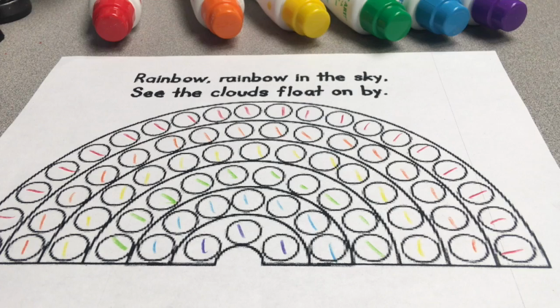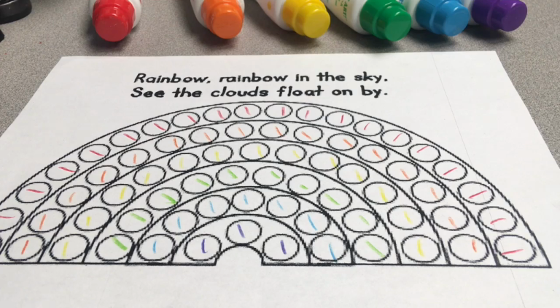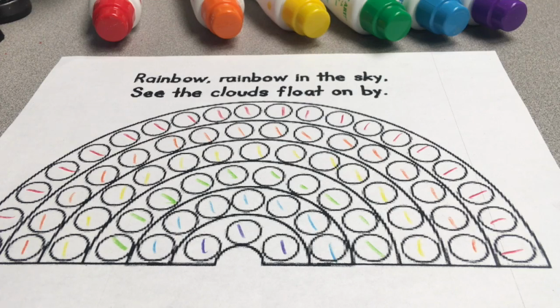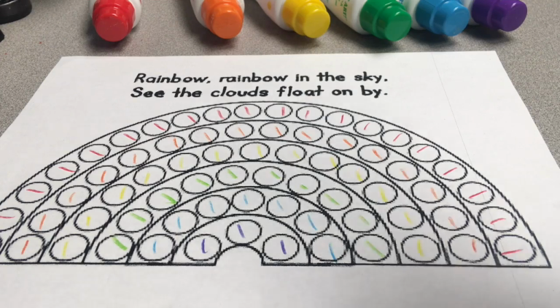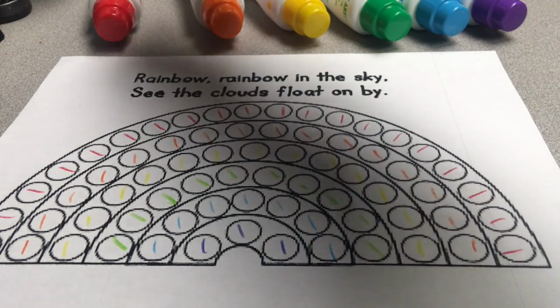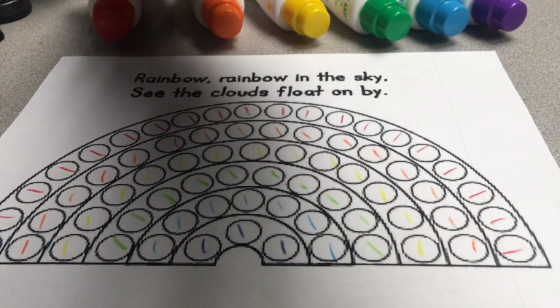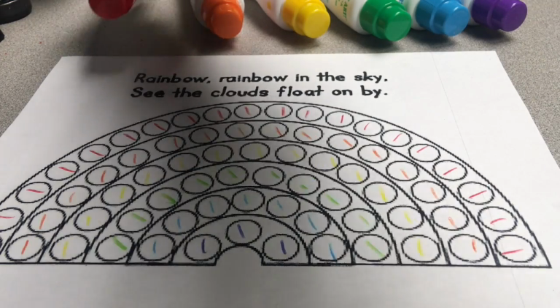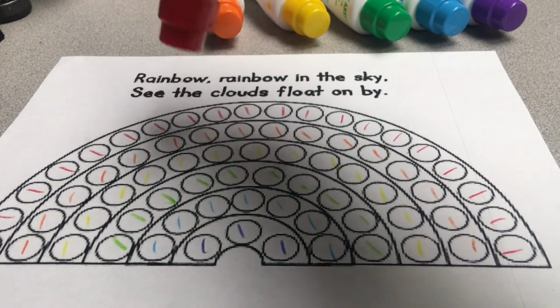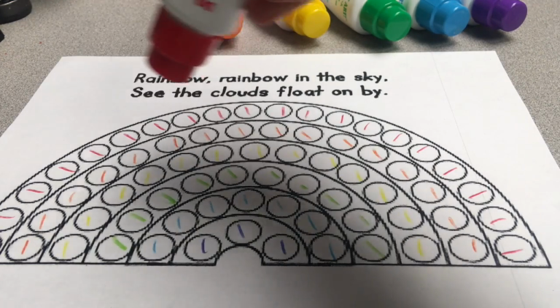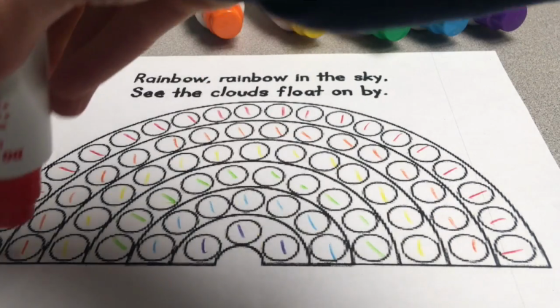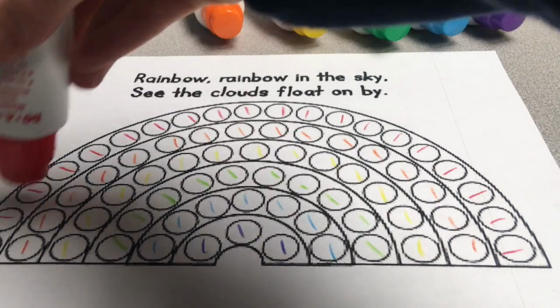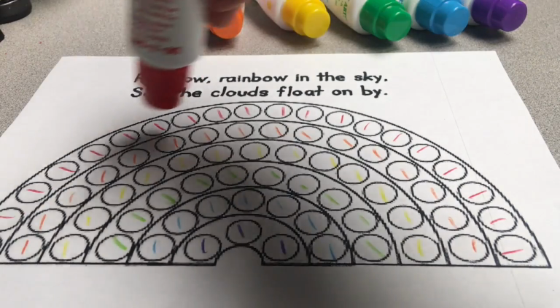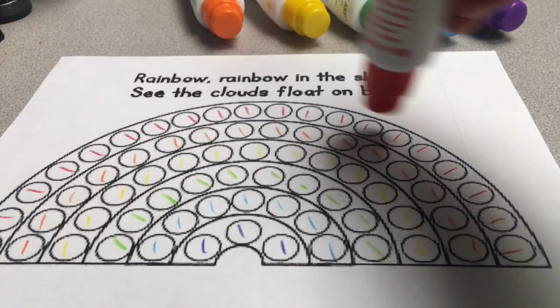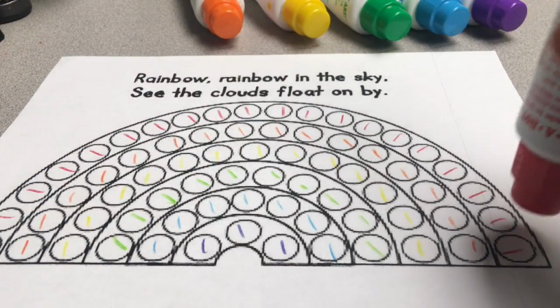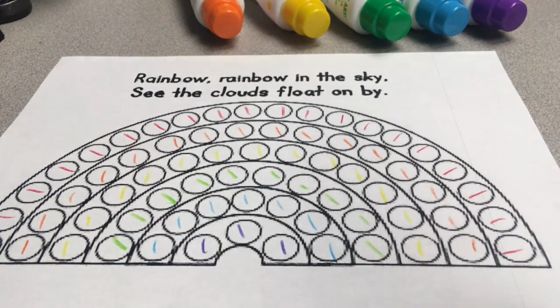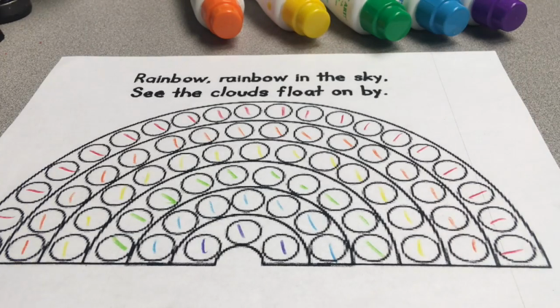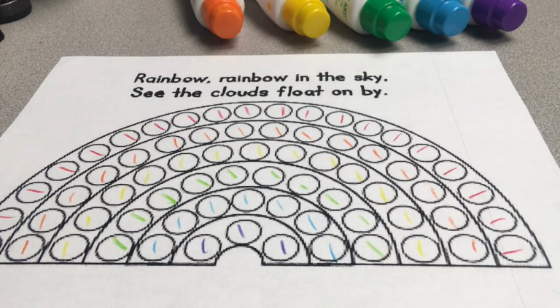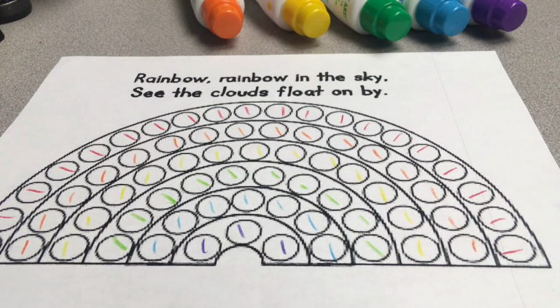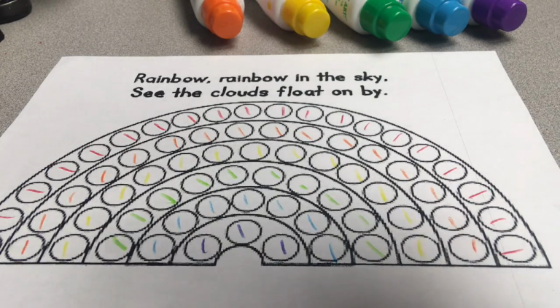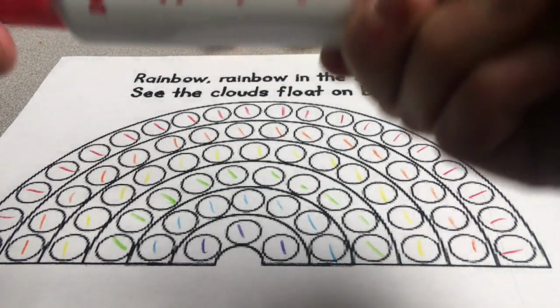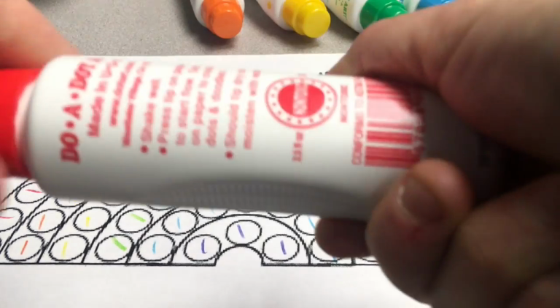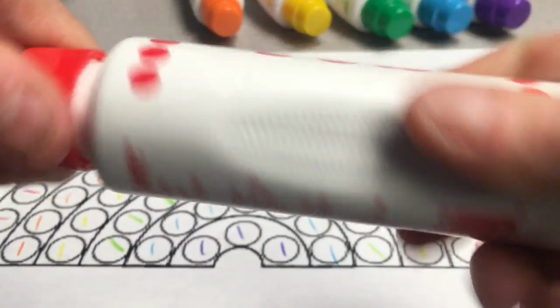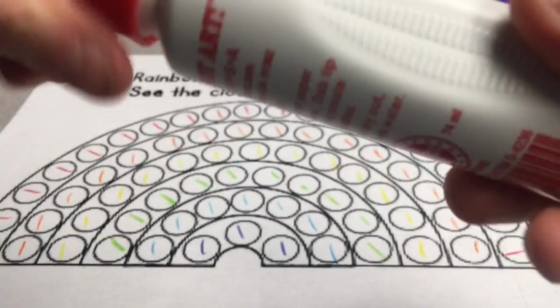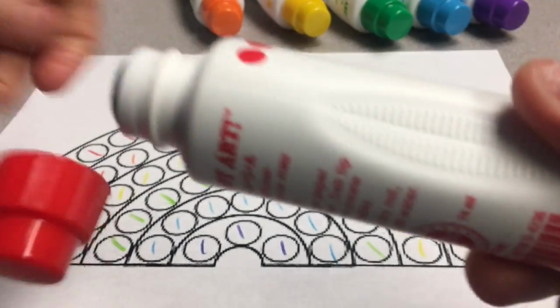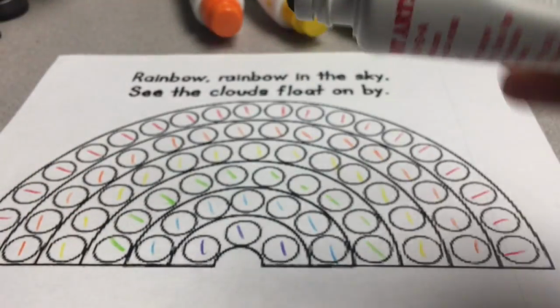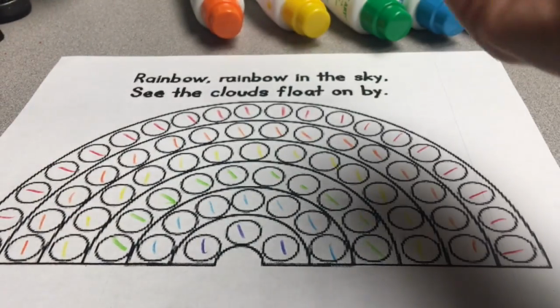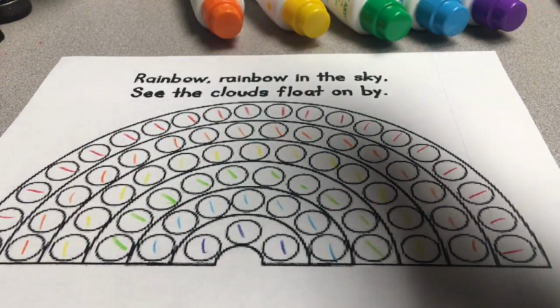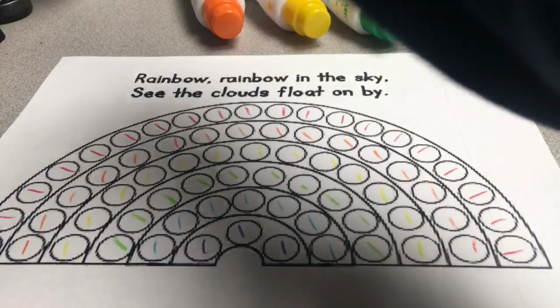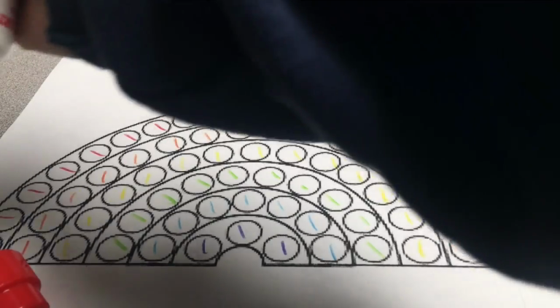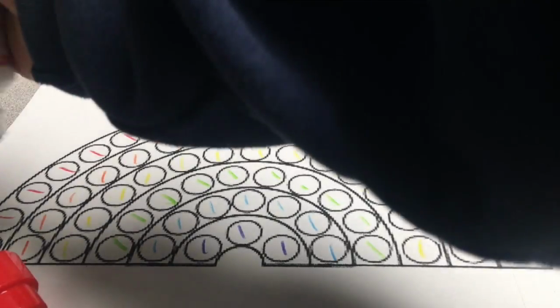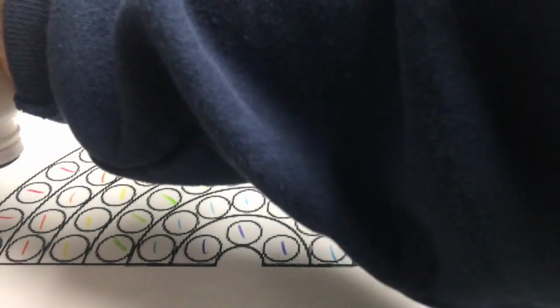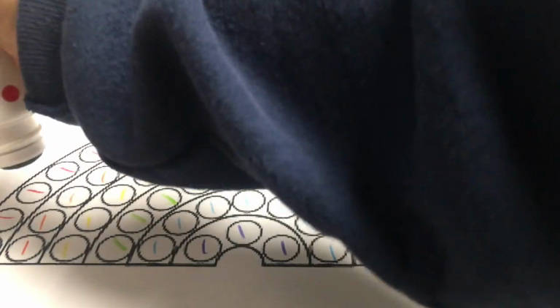Hello Artists! Today we're going to be using our Dua Dot markers and matching them up with the colors that are on our rainbow. To take off the cap you just twist, twist, twist, and then you just squeeze, touch, press.